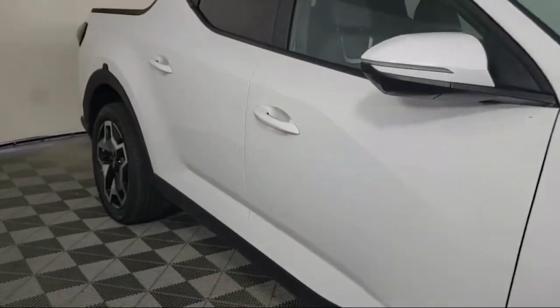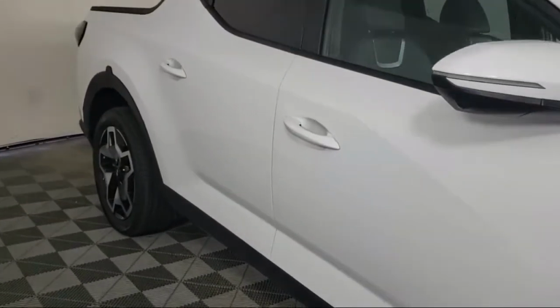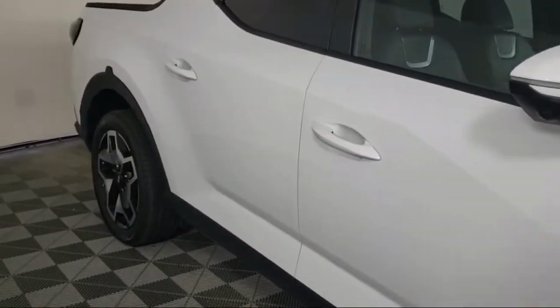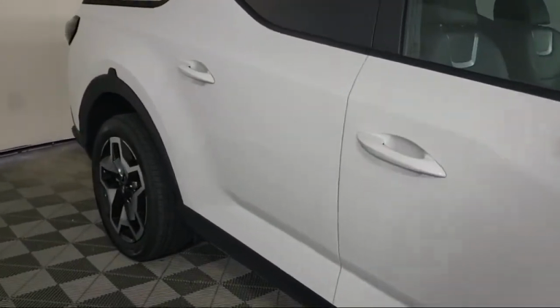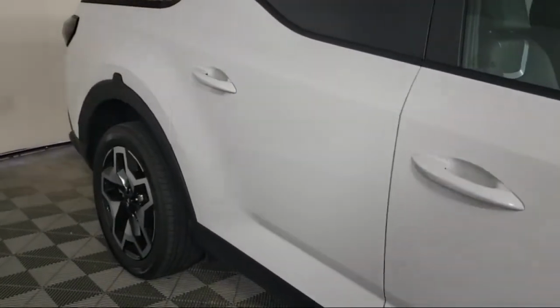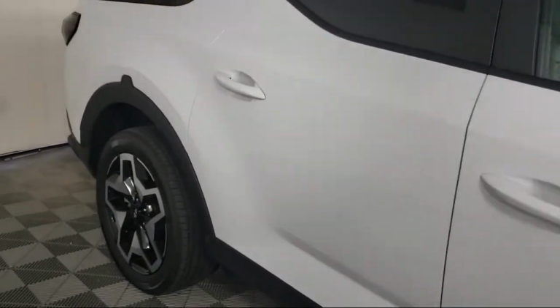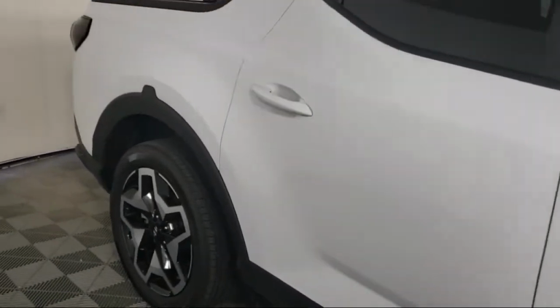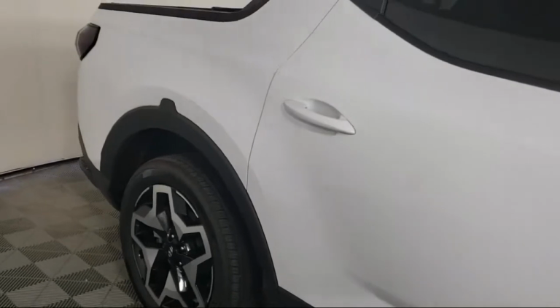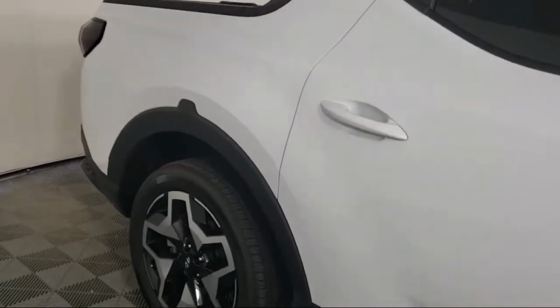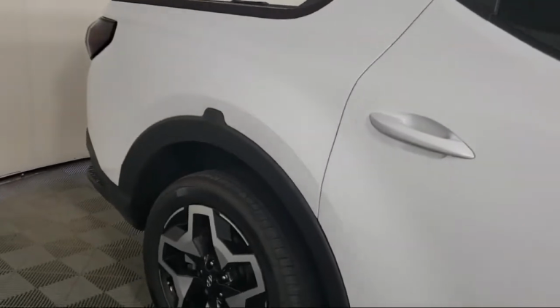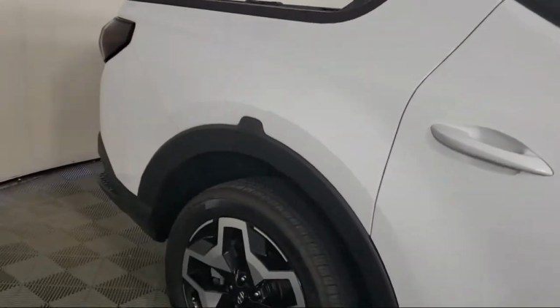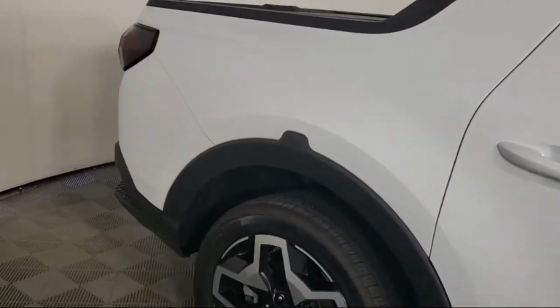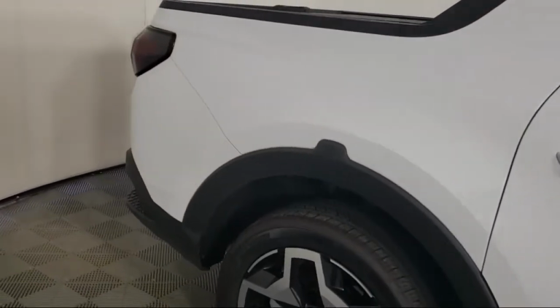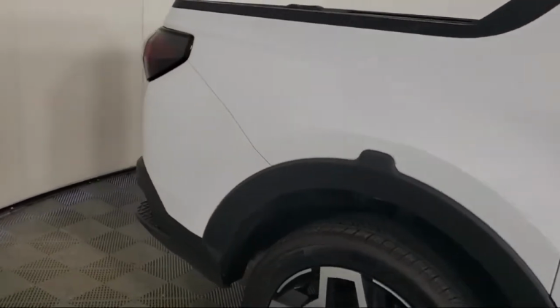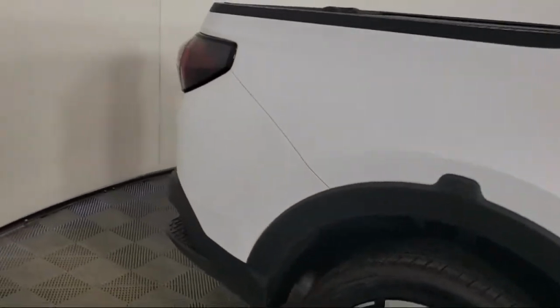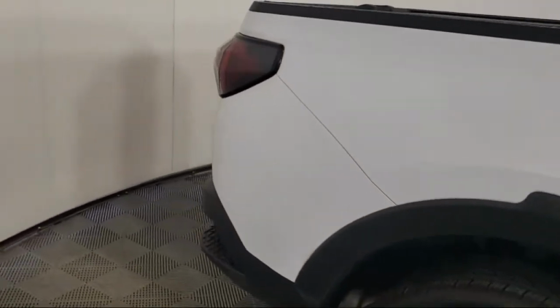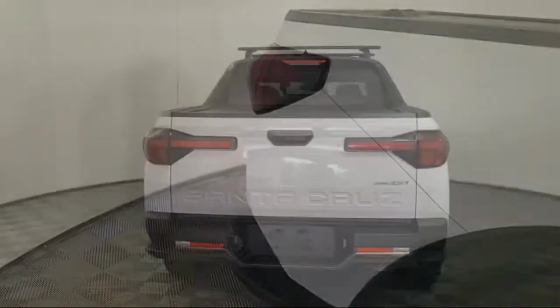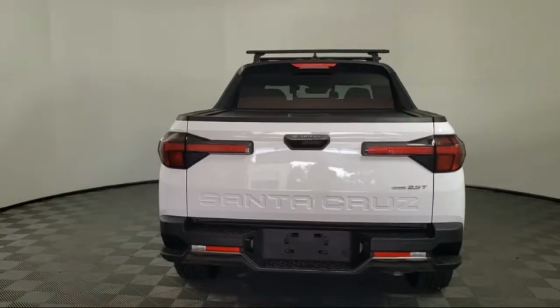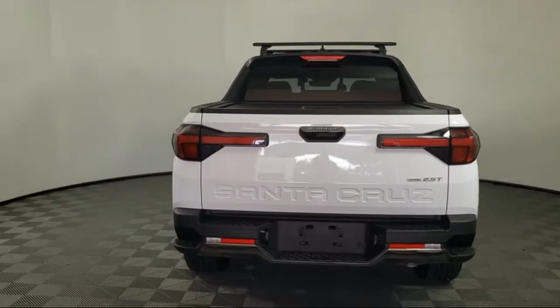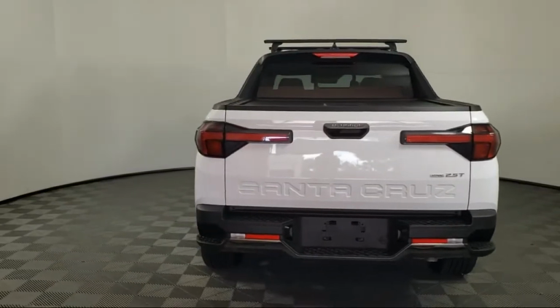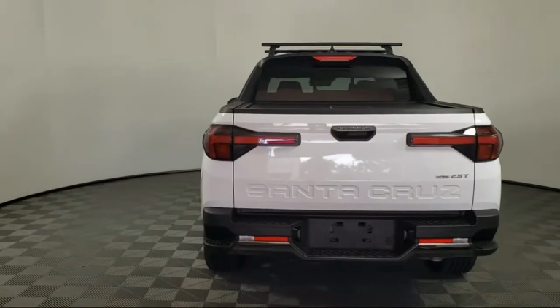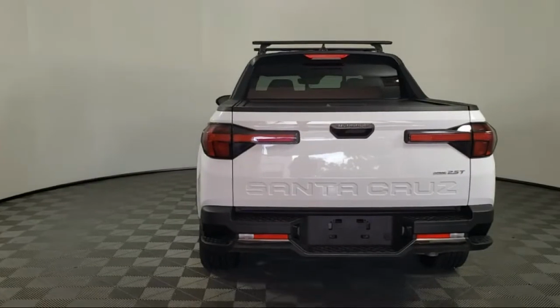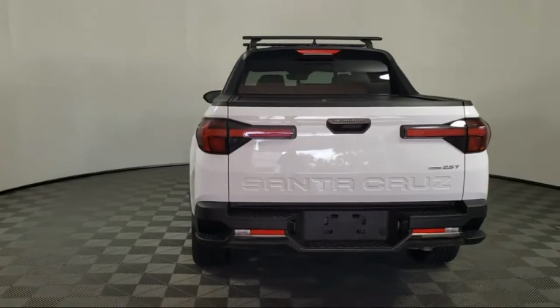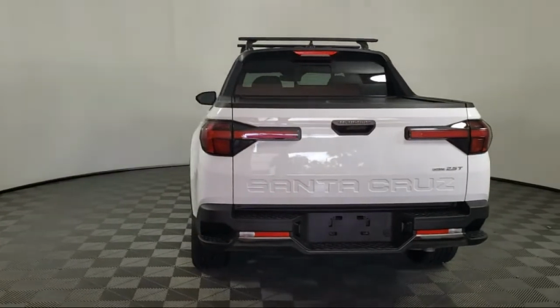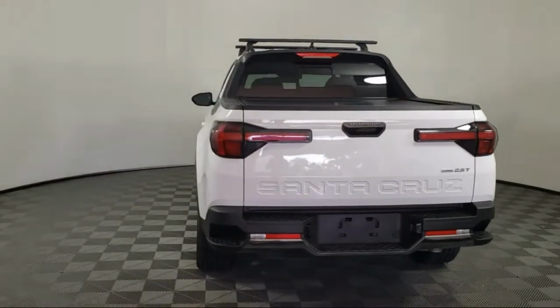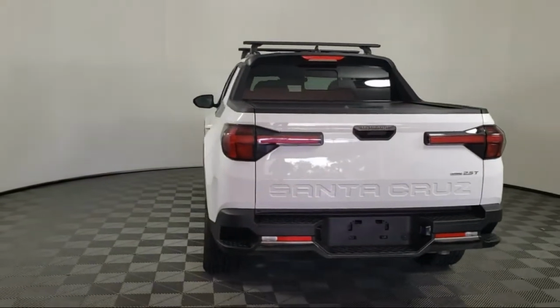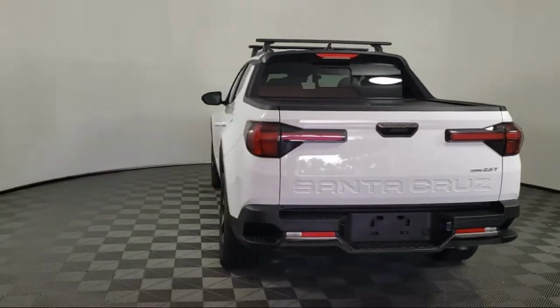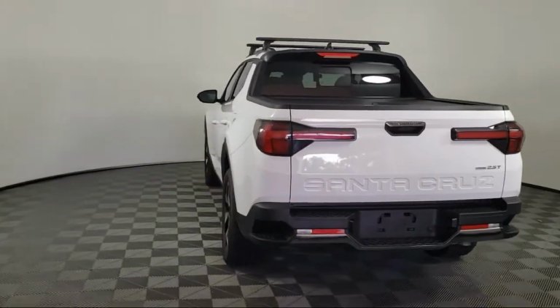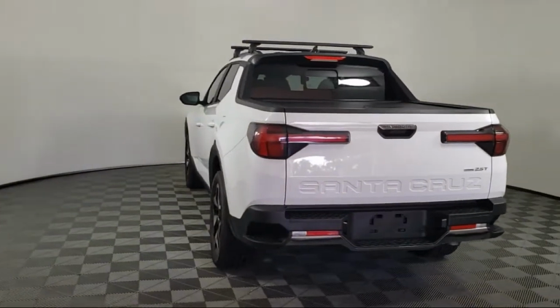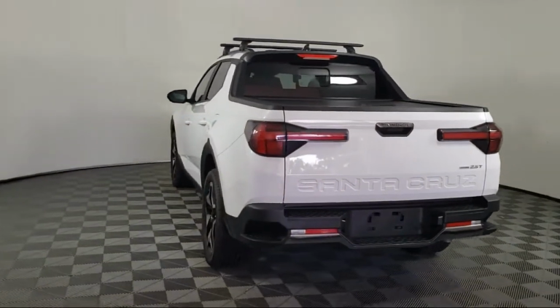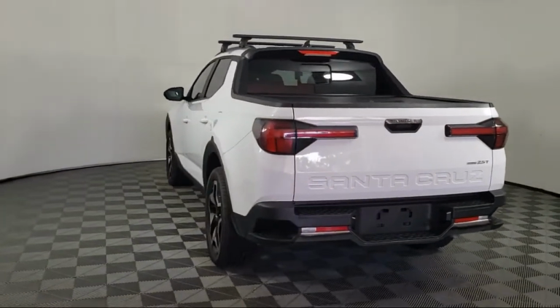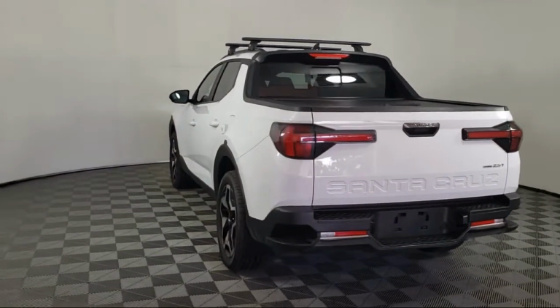Also featured are auto high-beam headlamp control, keyless entry, Sirius XM satellite radio, Apple CarPlay and Android Auto, and a roof rack. It has less than 5,000 miles on the odometer.